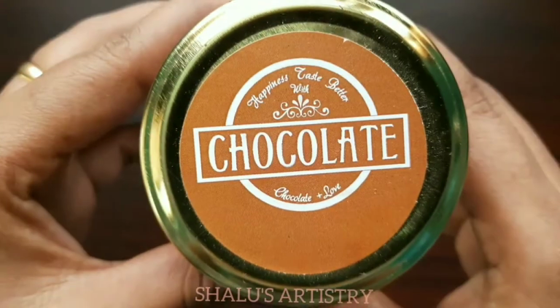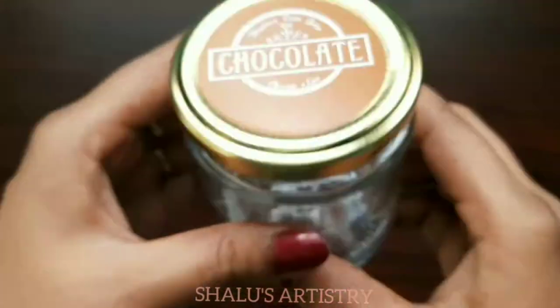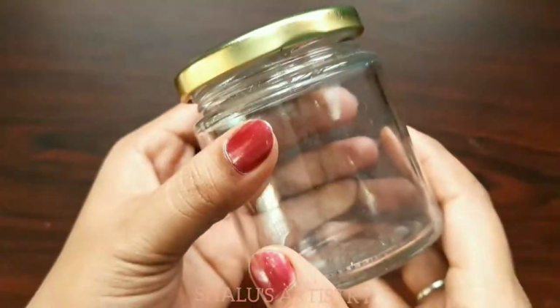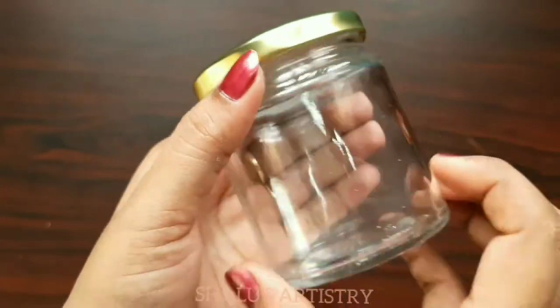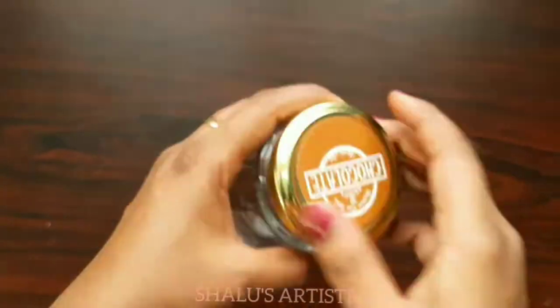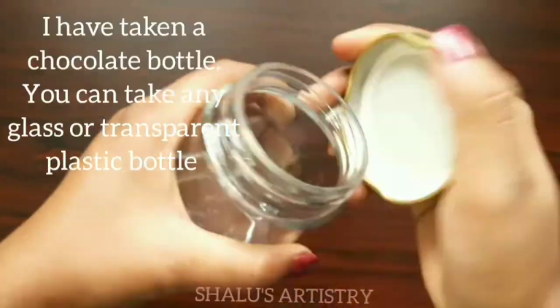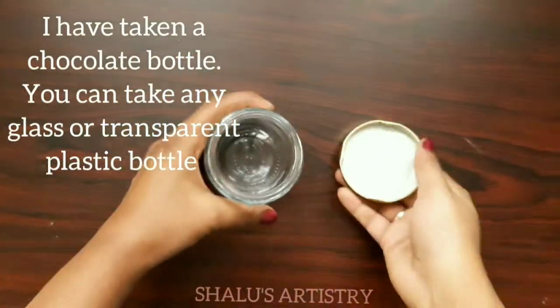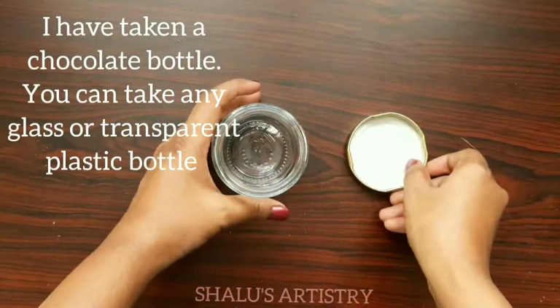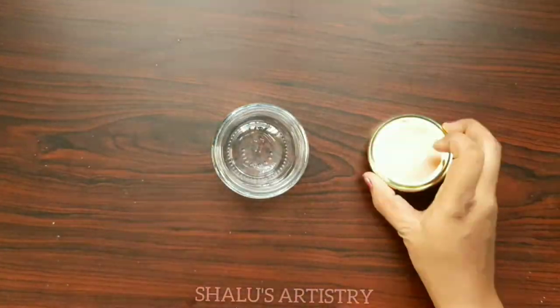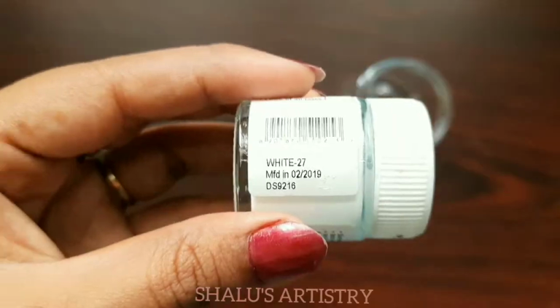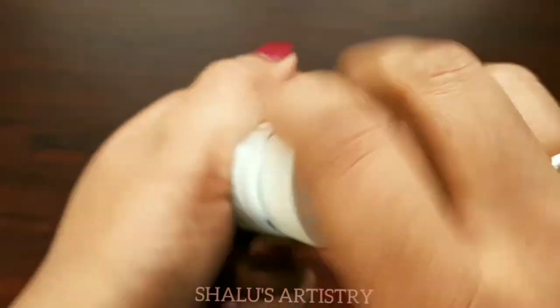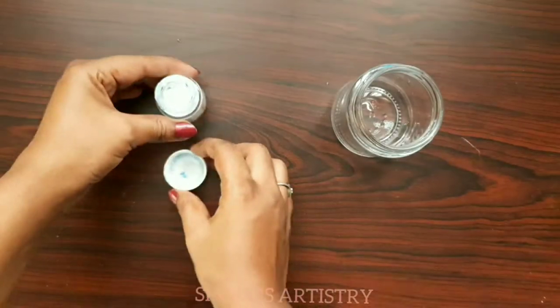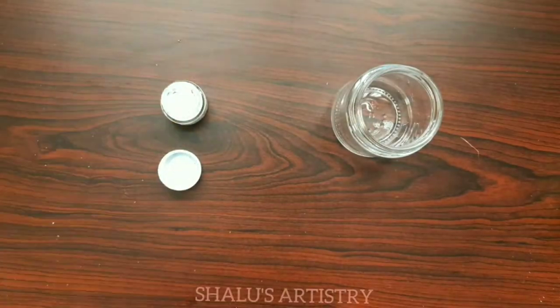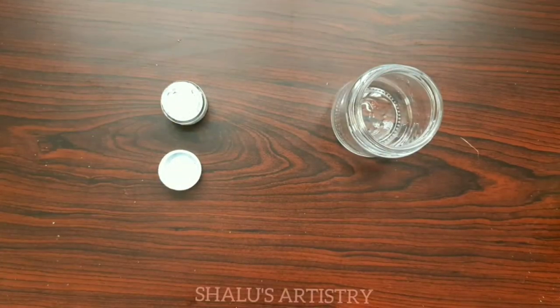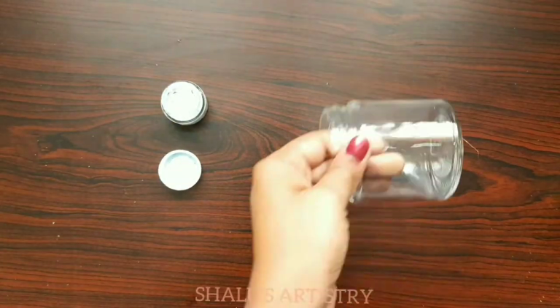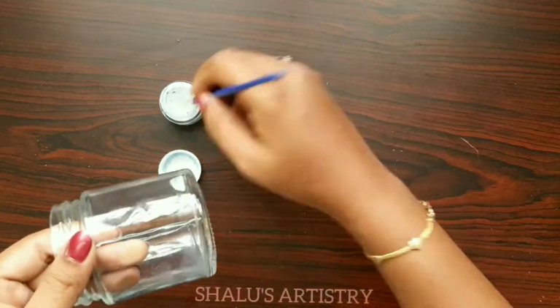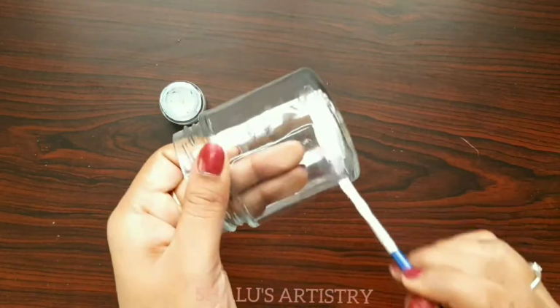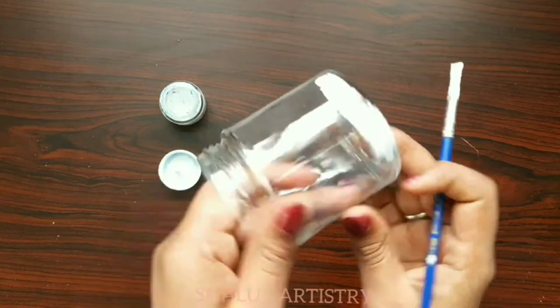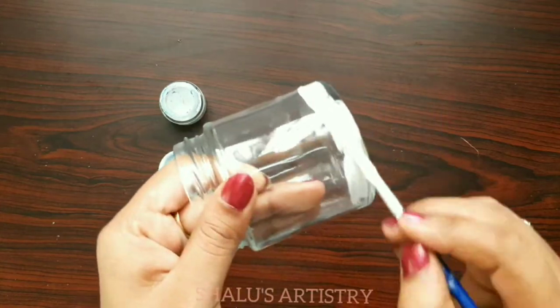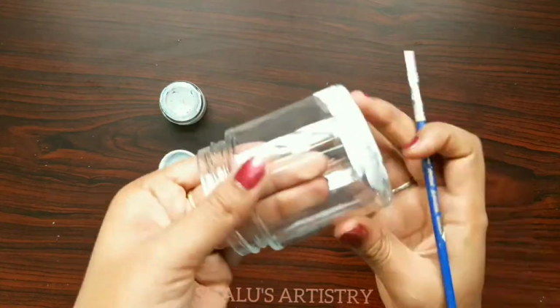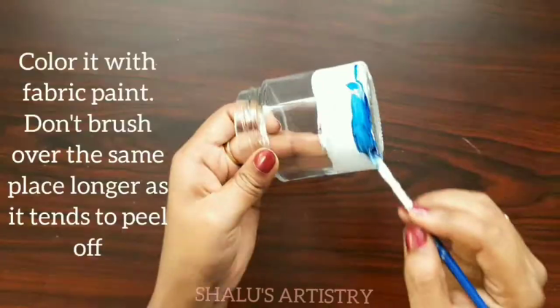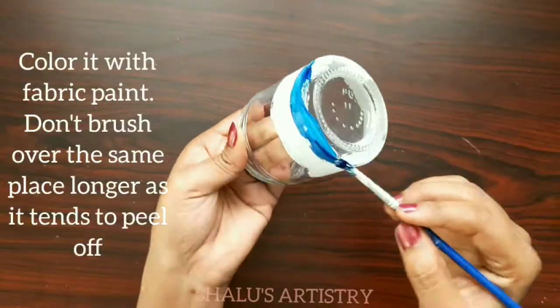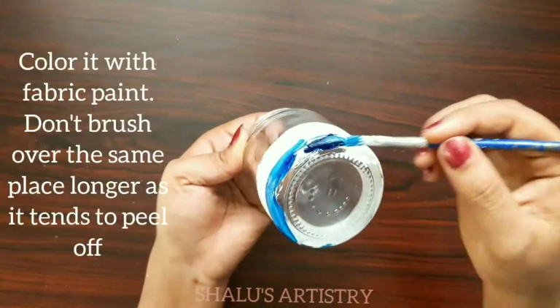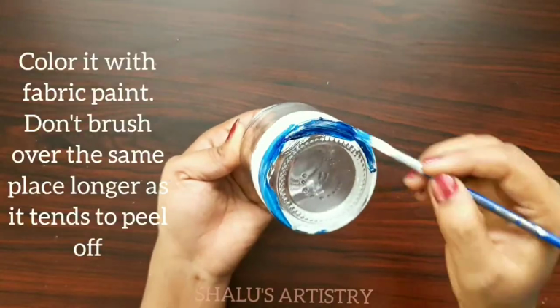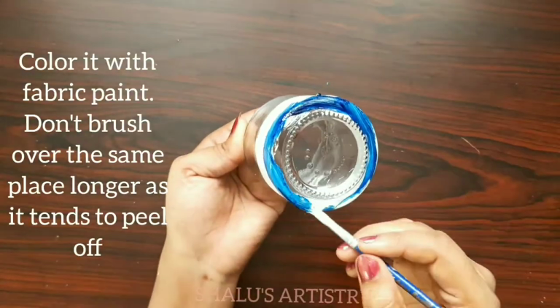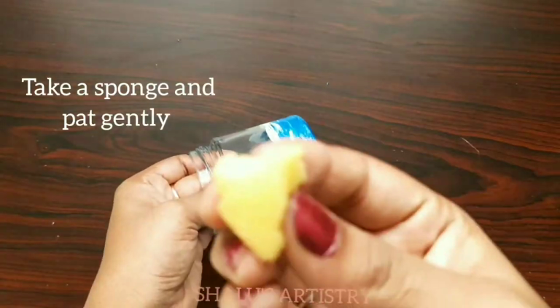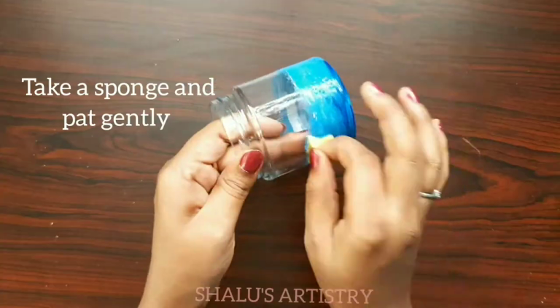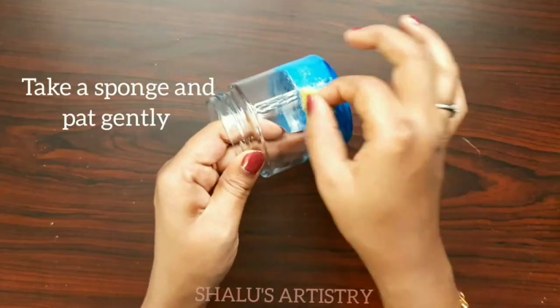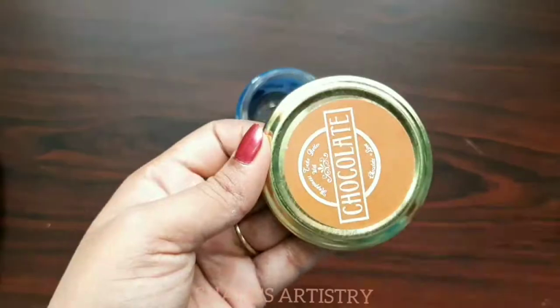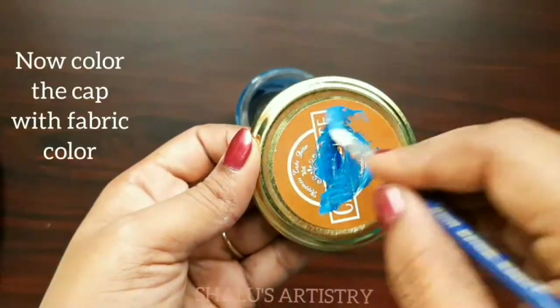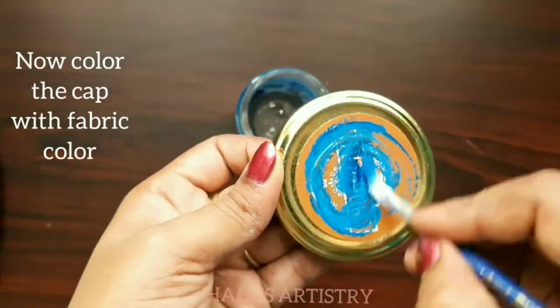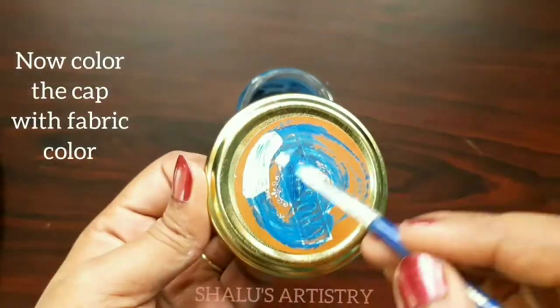Take a mini glass jar, remove its cap and start painting the bottle. Give an aquatic look on the jar by coloring it white and blue. Similarly, color the cap also.